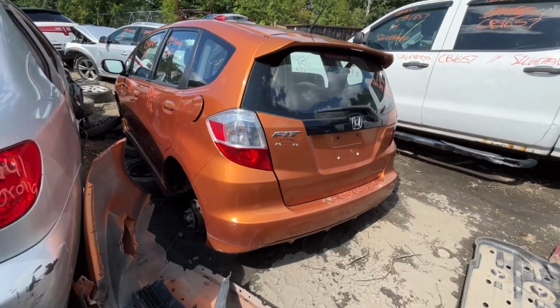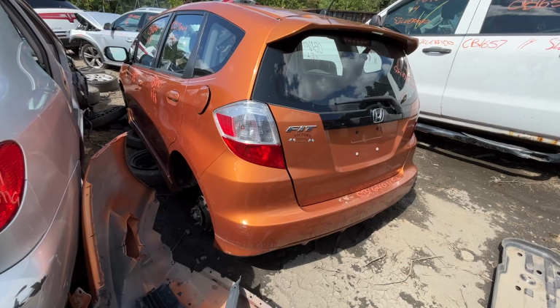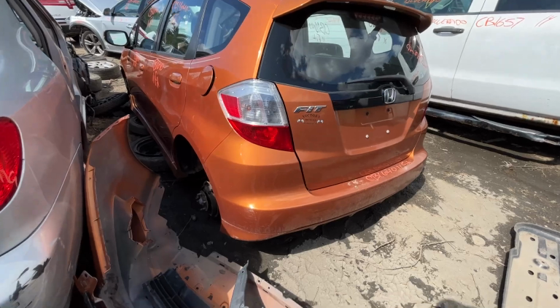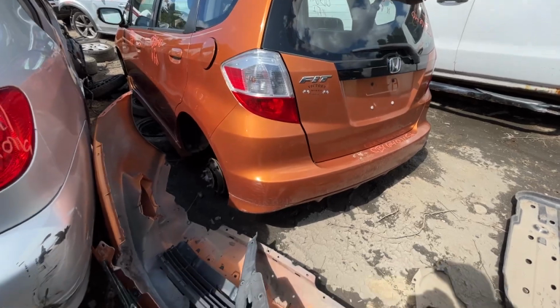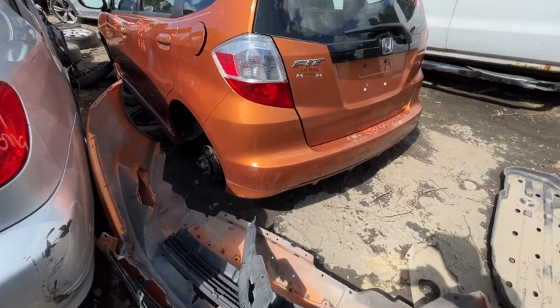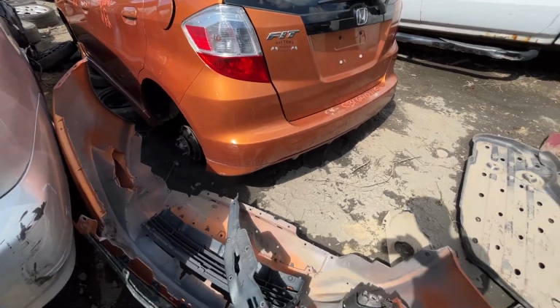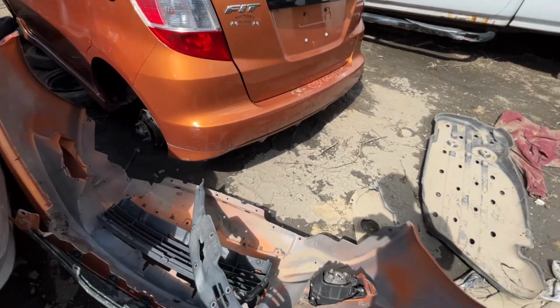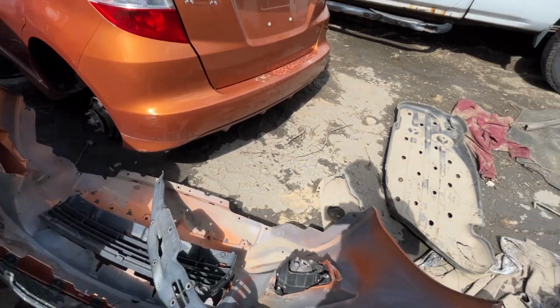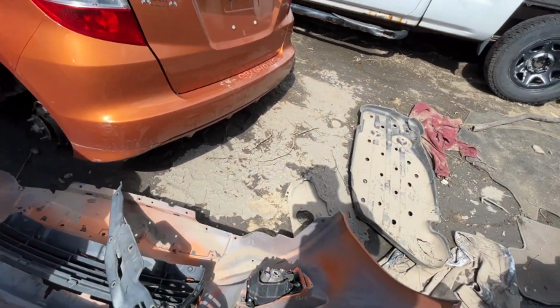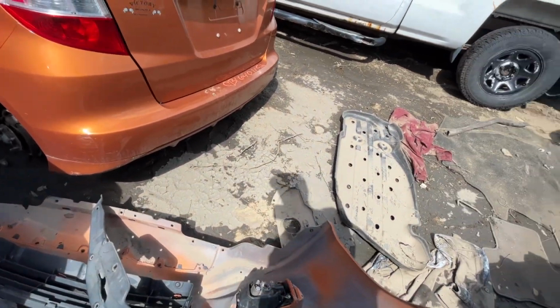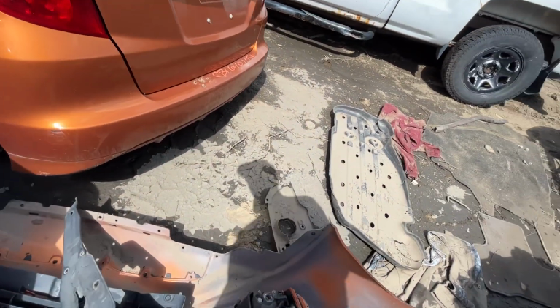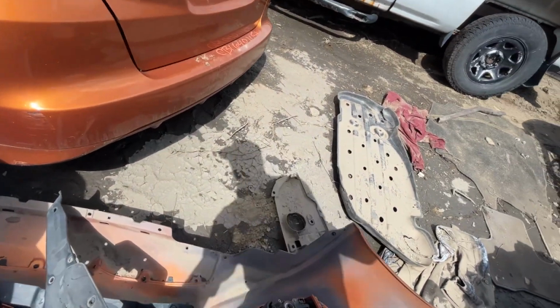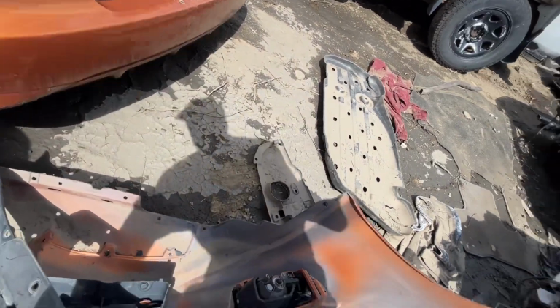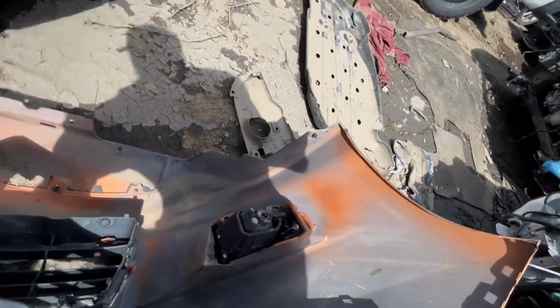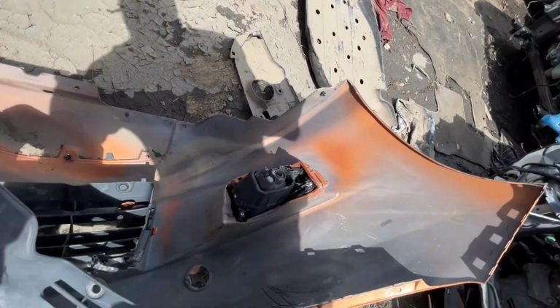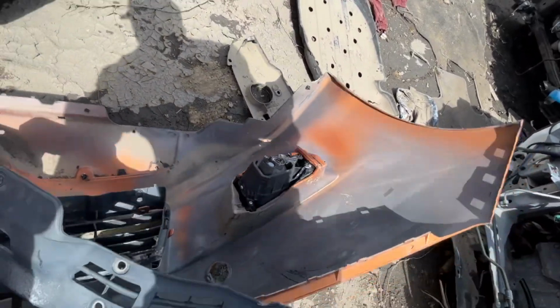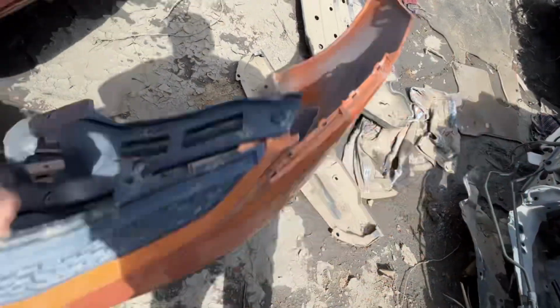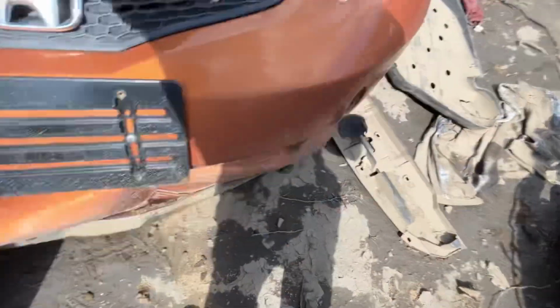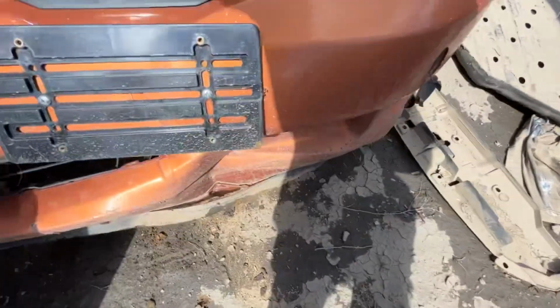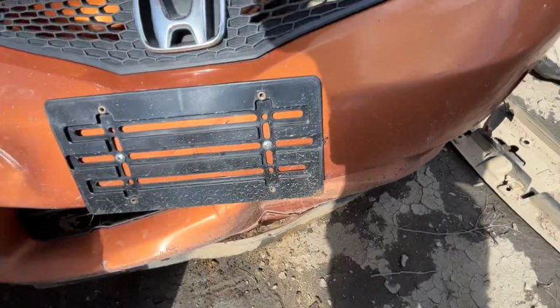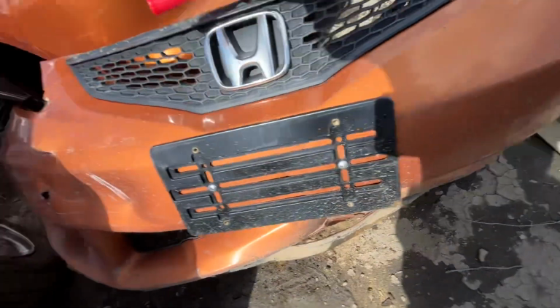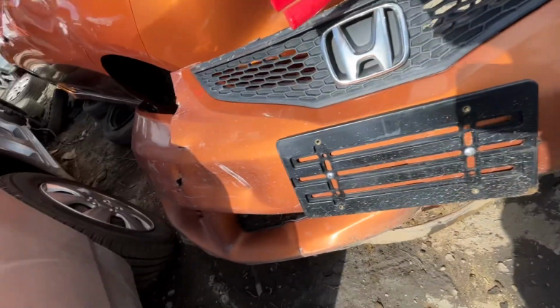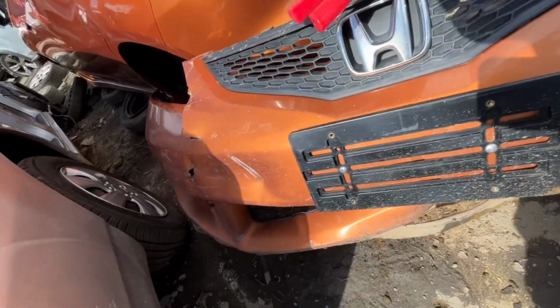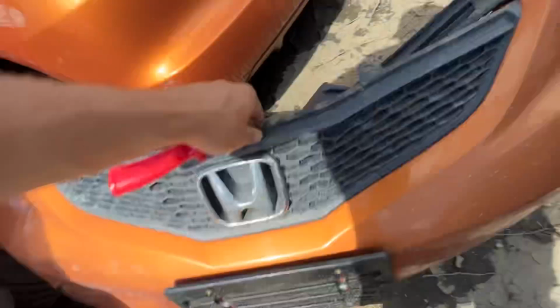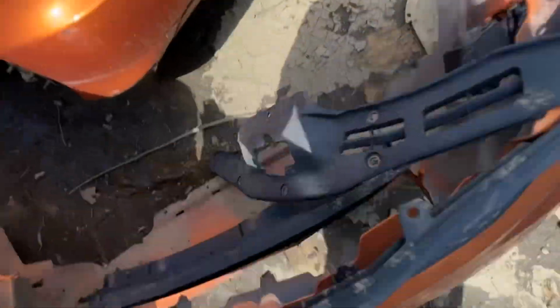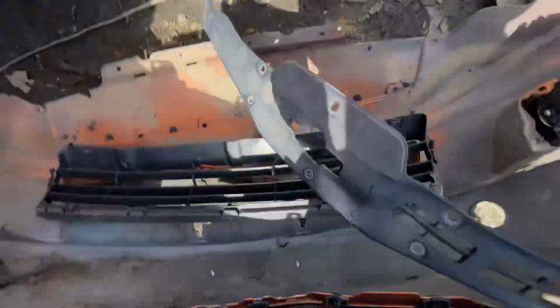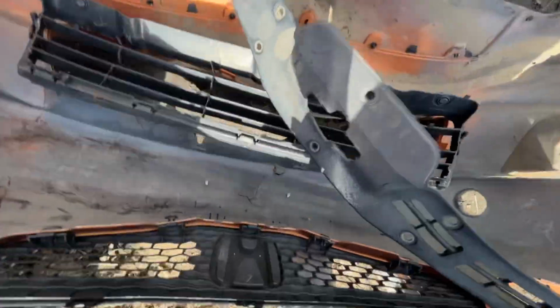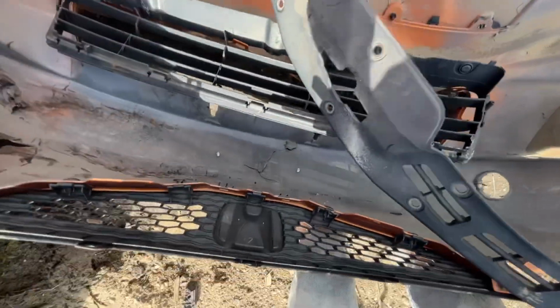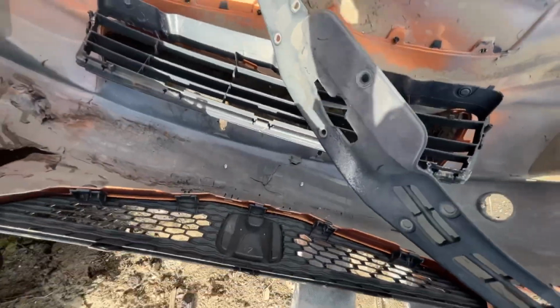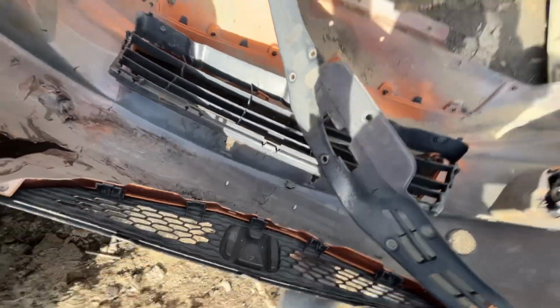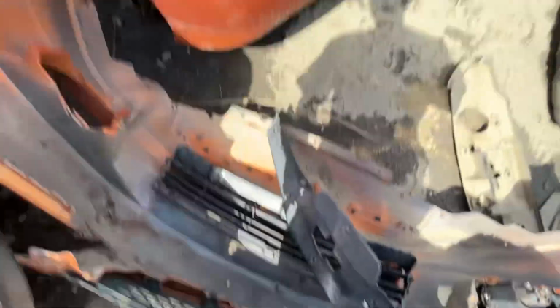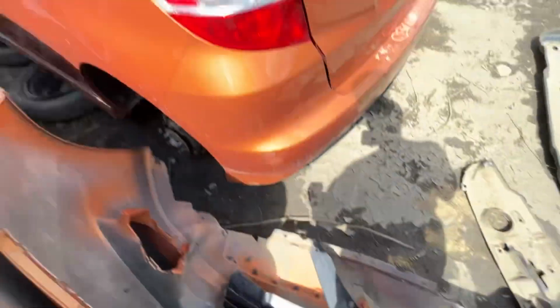Left taillight's good. Rear bumper is junk — got some holes in it.